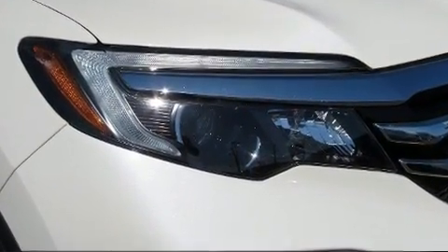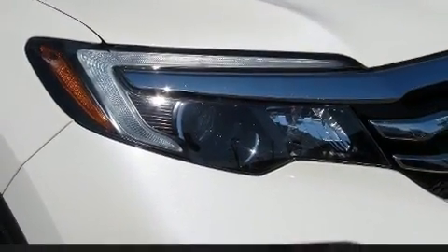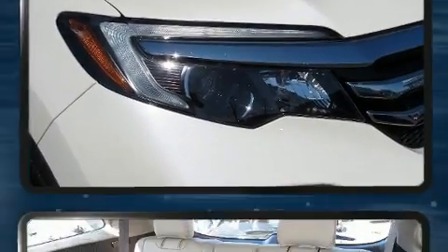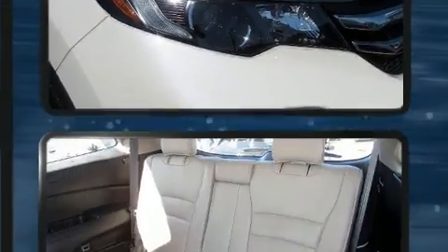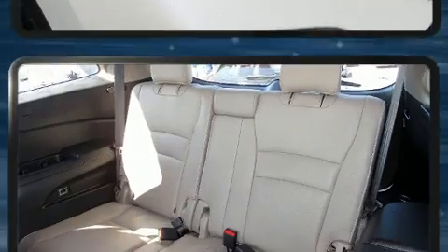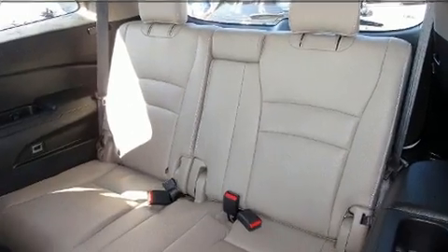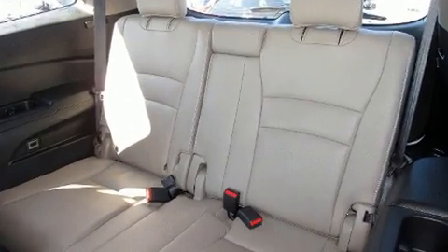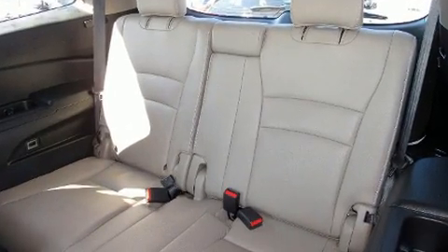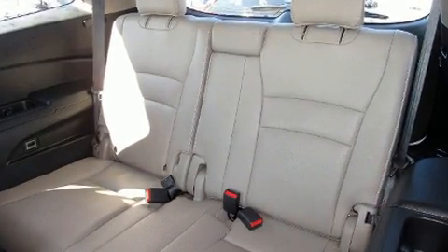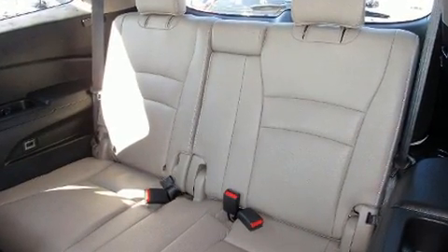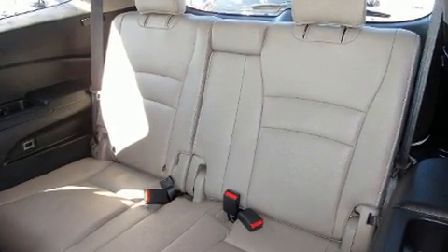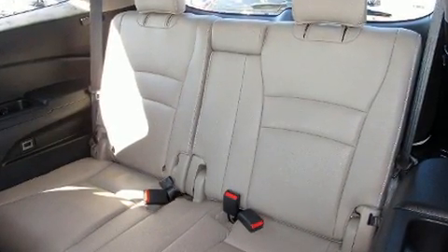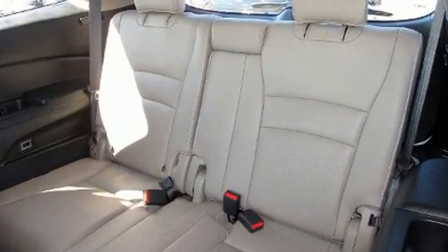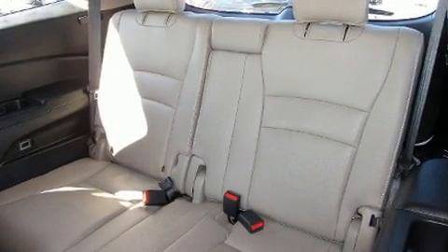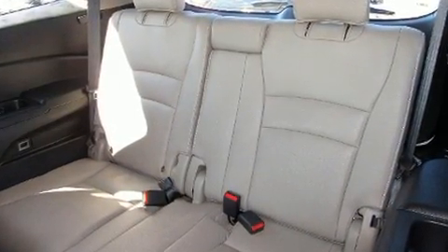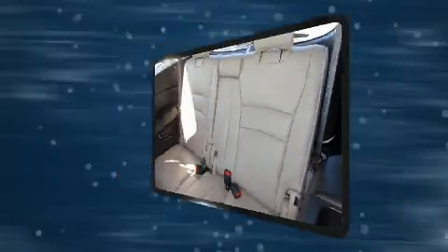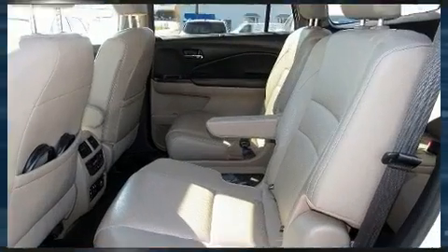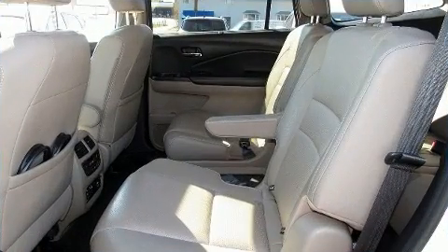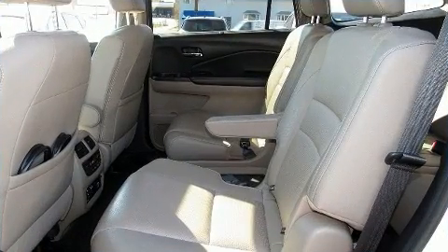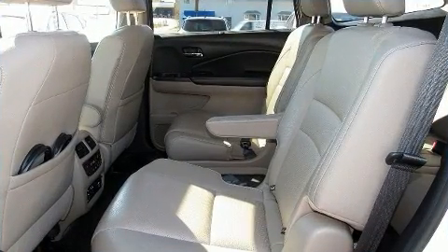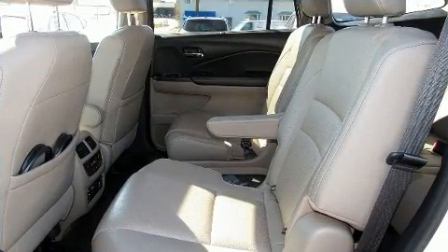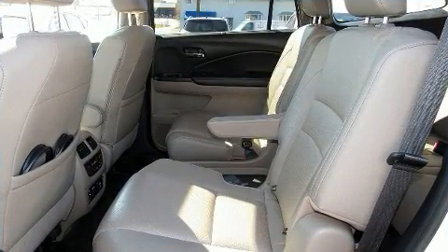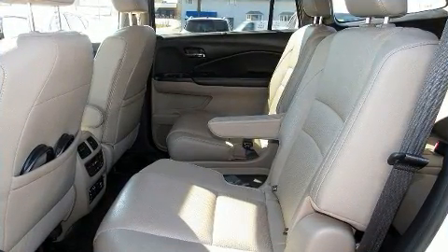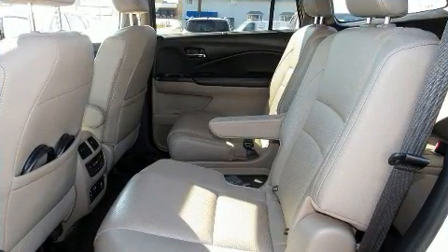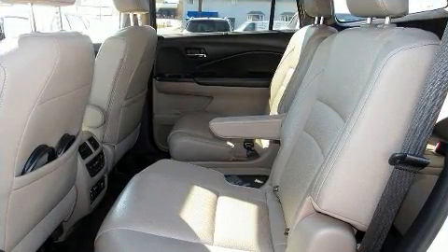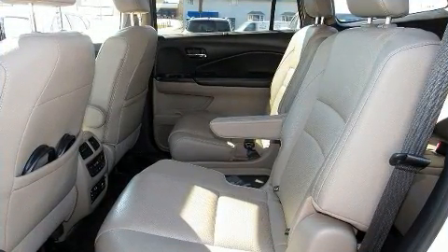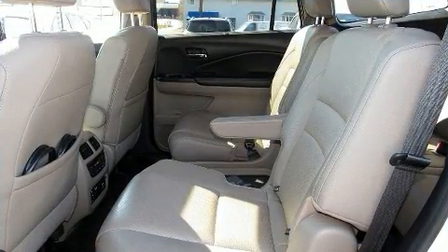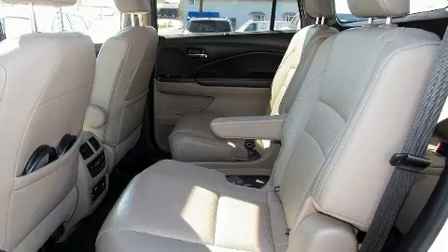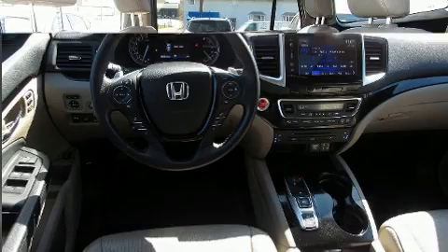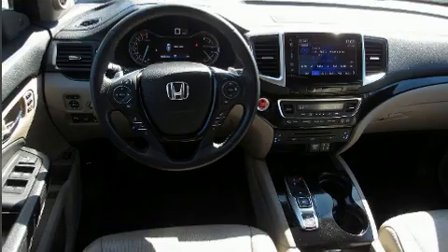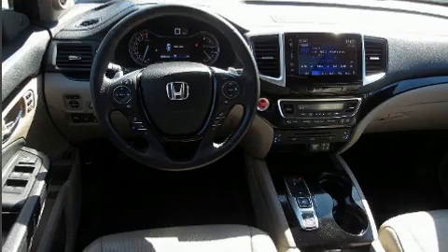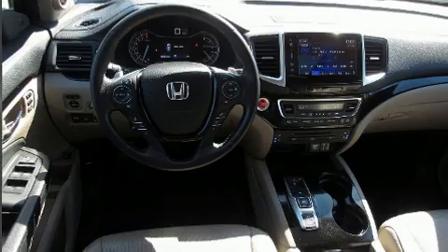Audio features include an AM-FM radio and 10 speakers, providing excellent sound throughout the cabin. Rear LCD monitors provide entertainment that your passengers will appreciate no matter how far the drive.